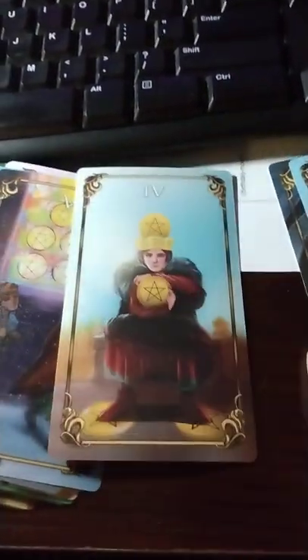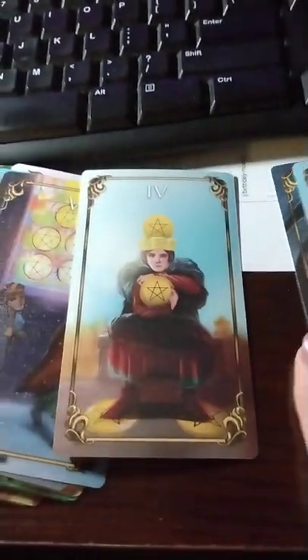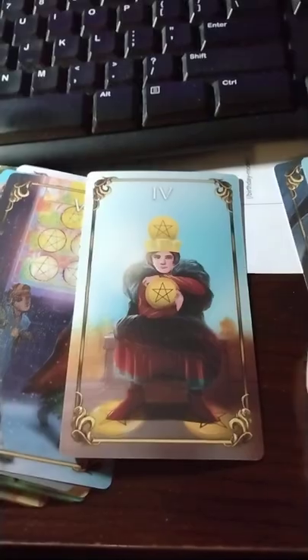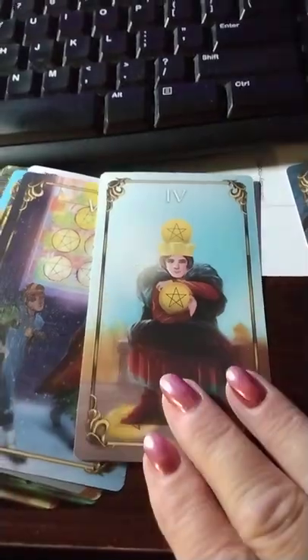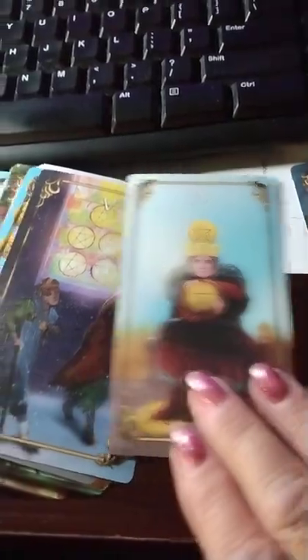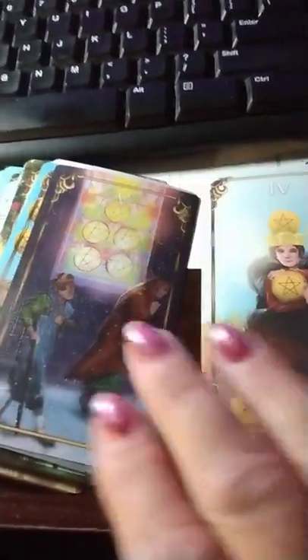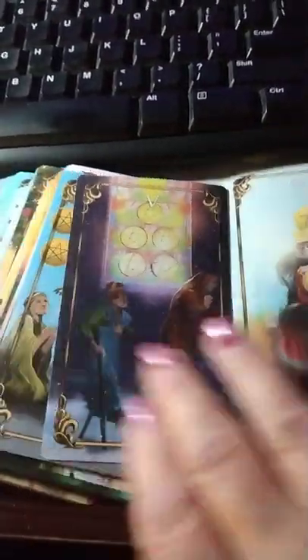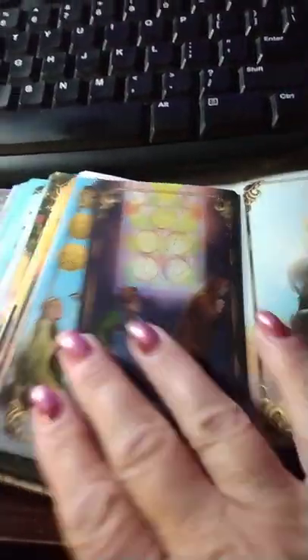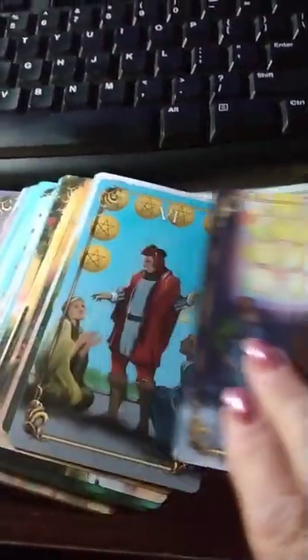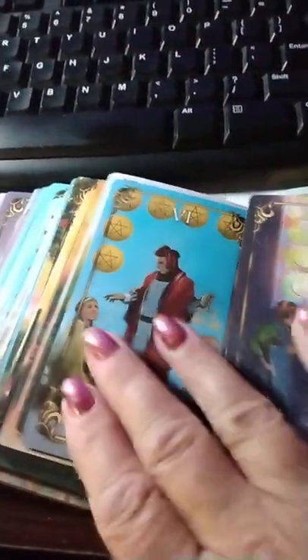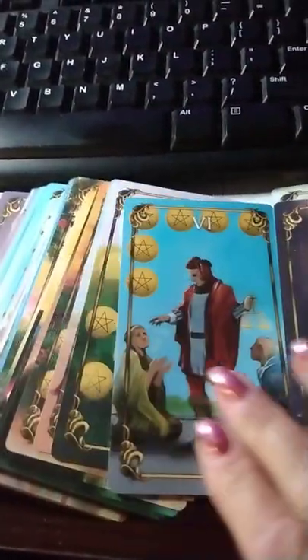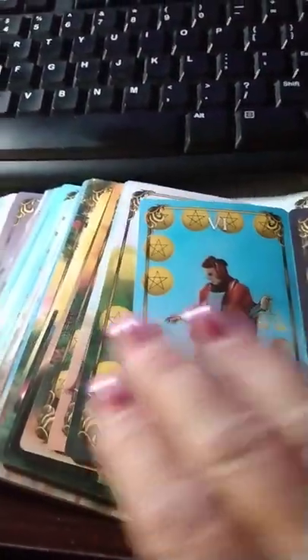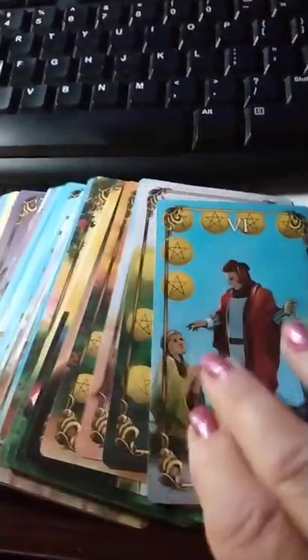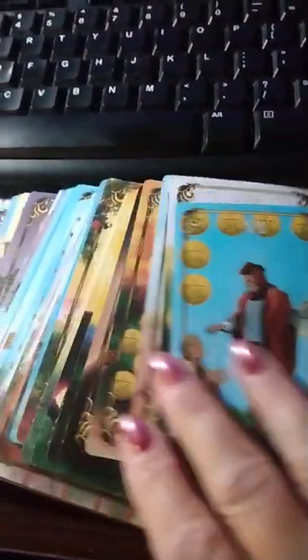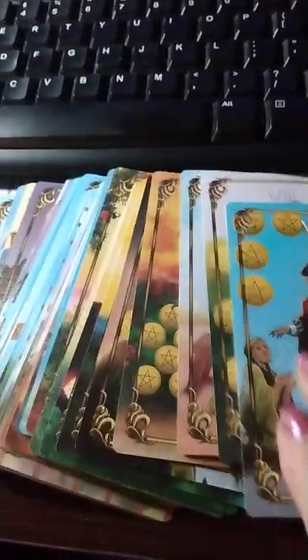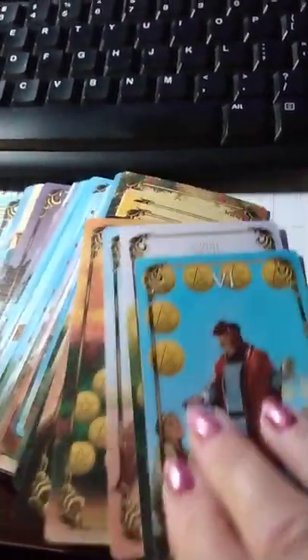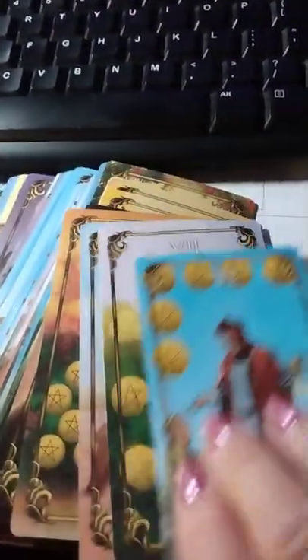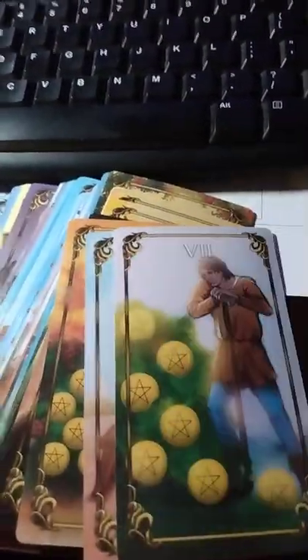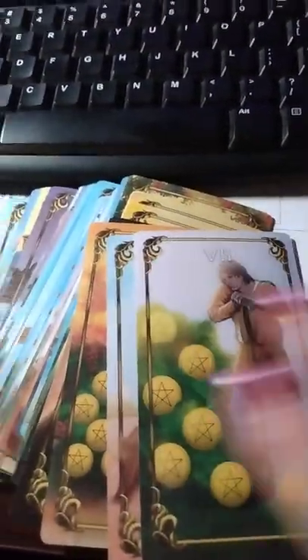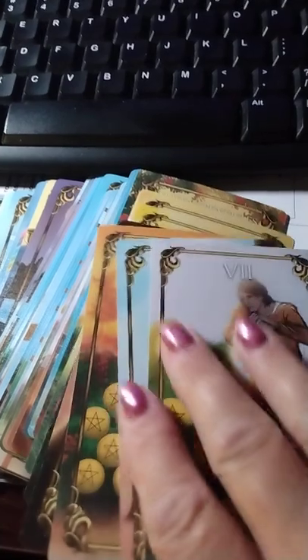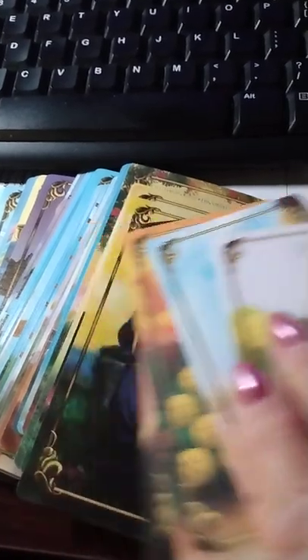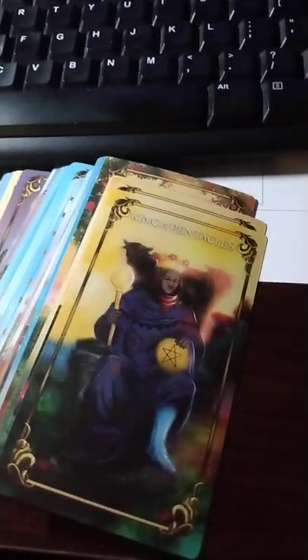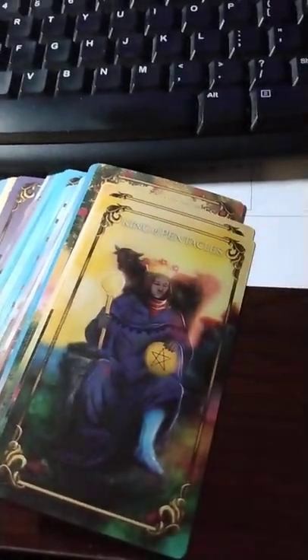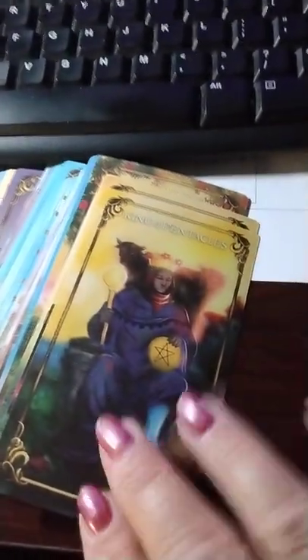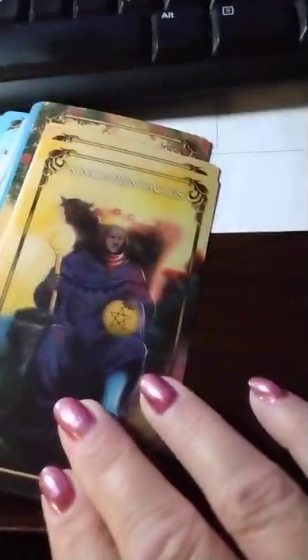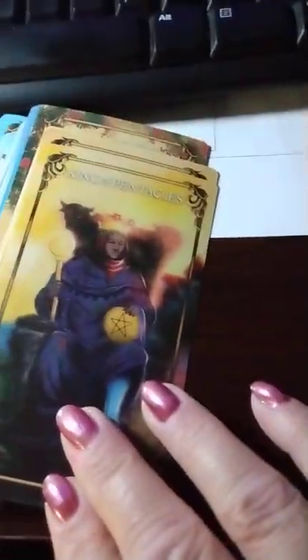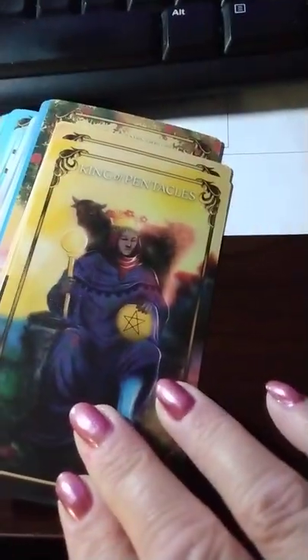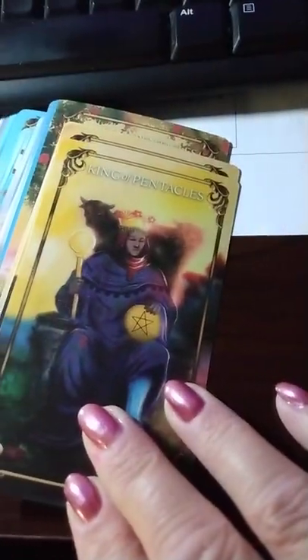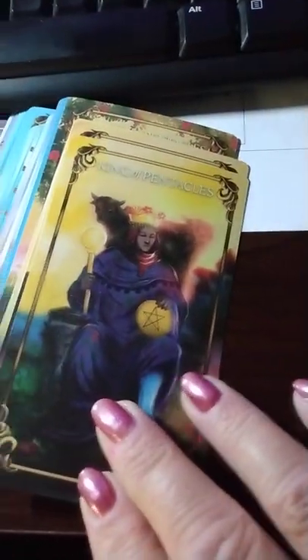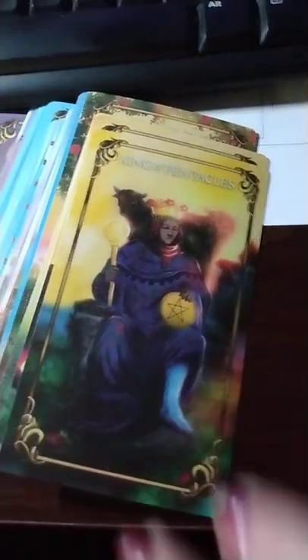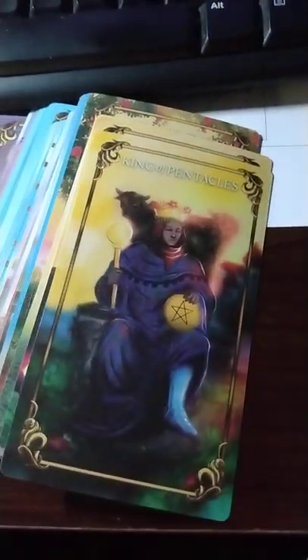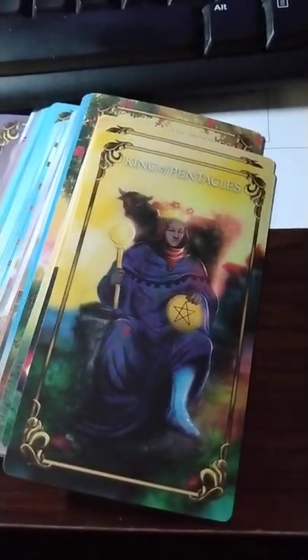Okay, we got some Pinnacles here. And we got the King of Pinnacles.